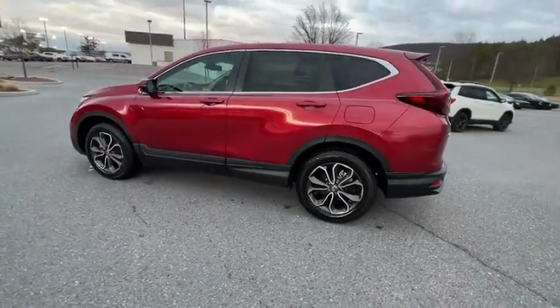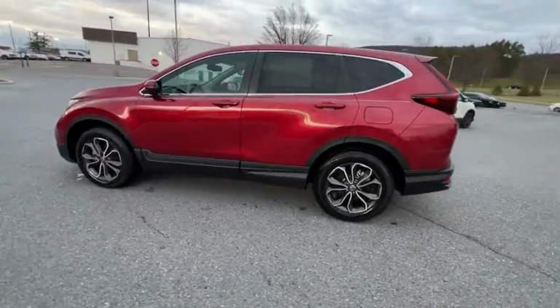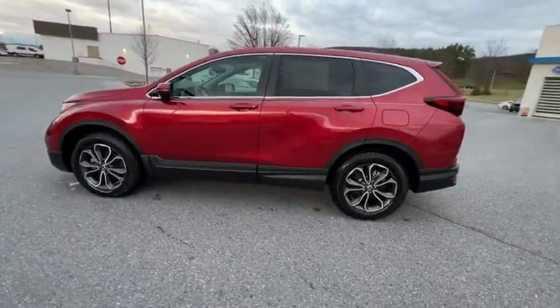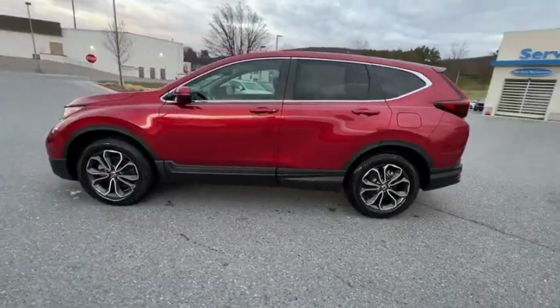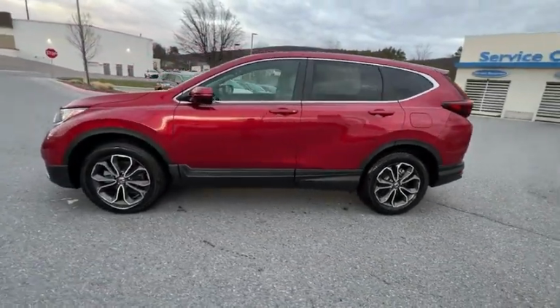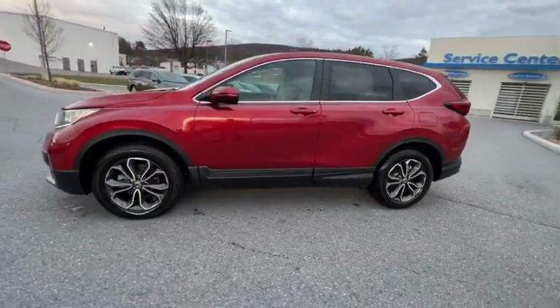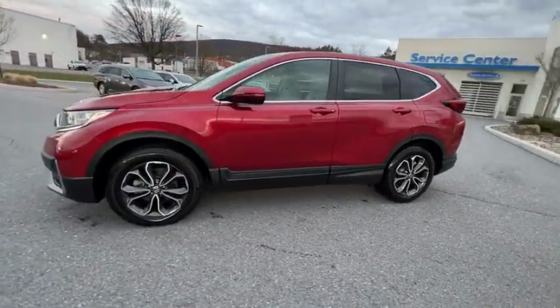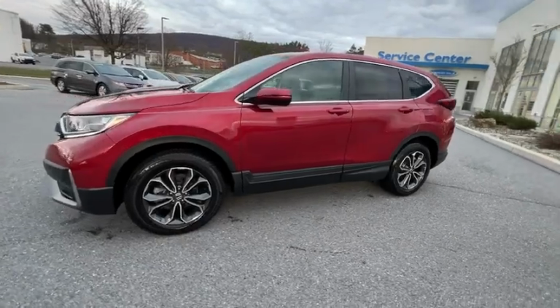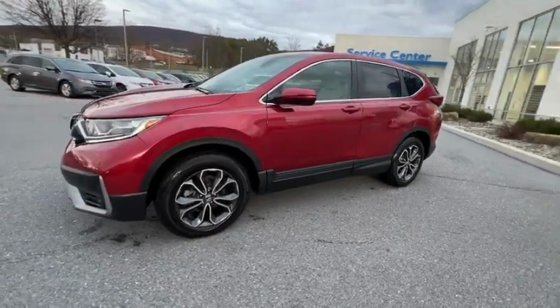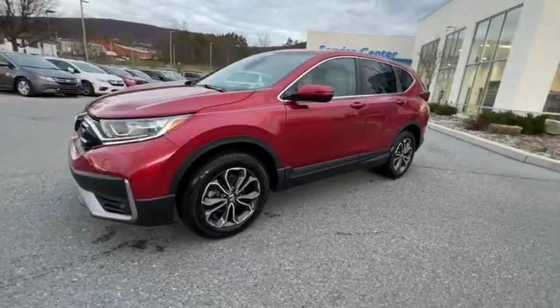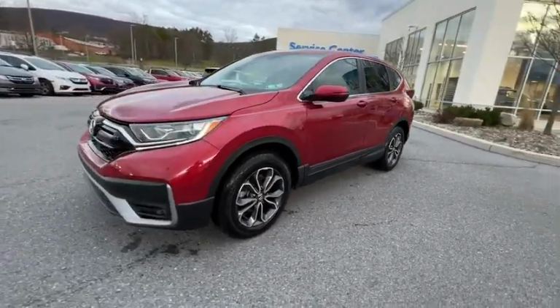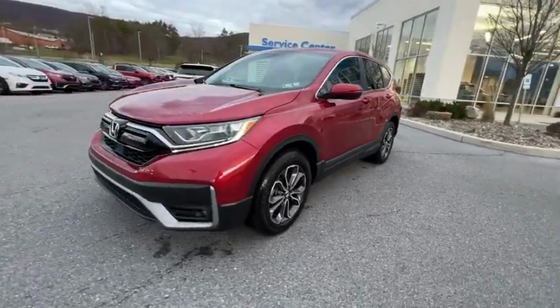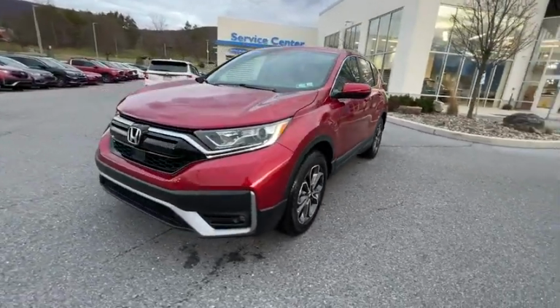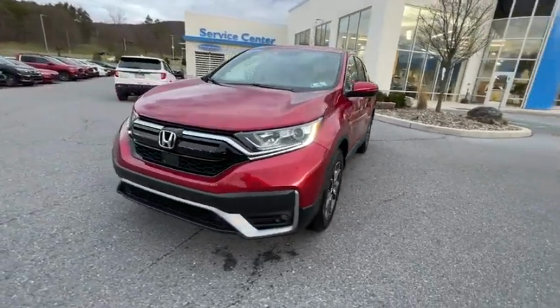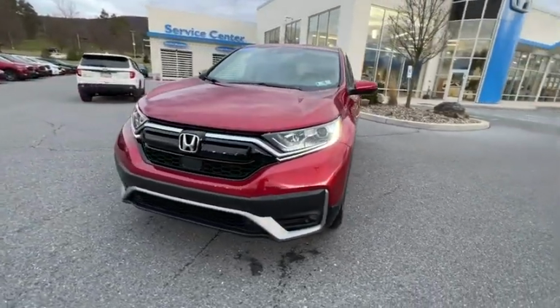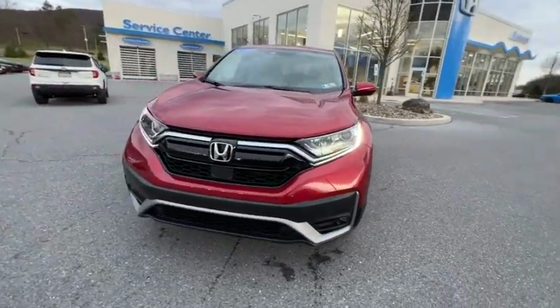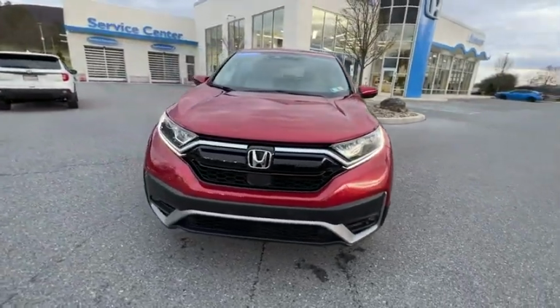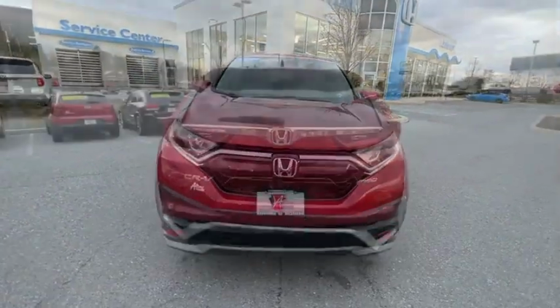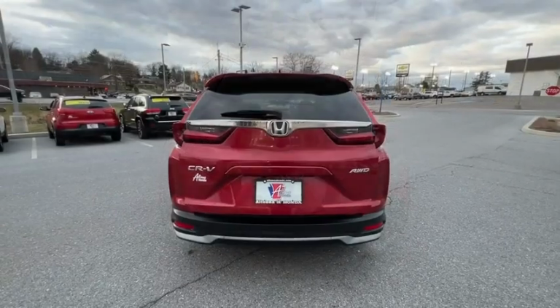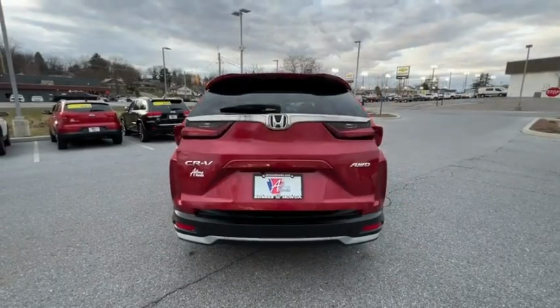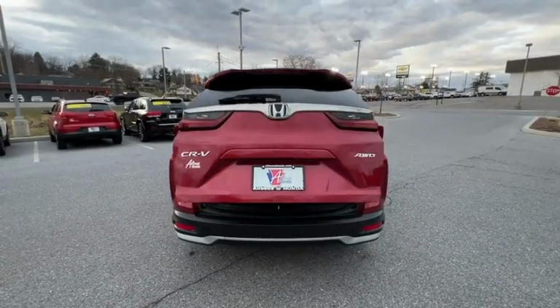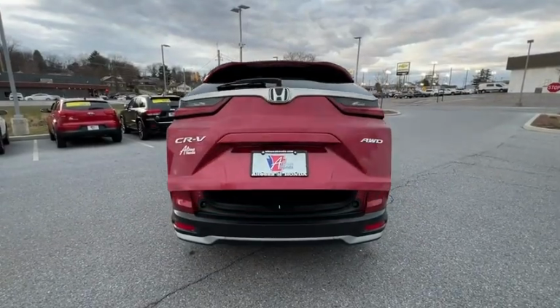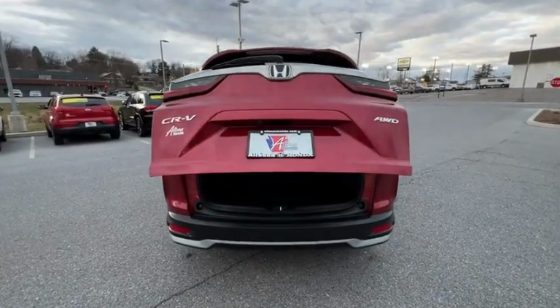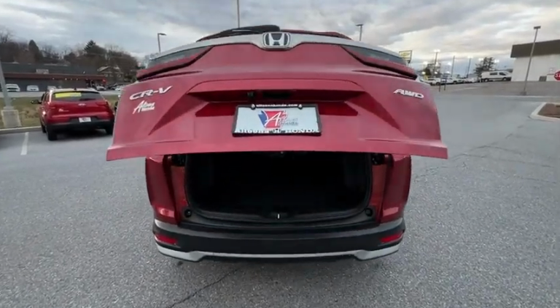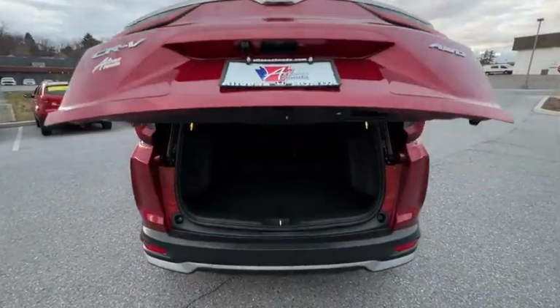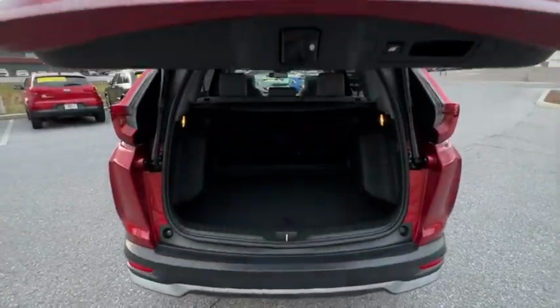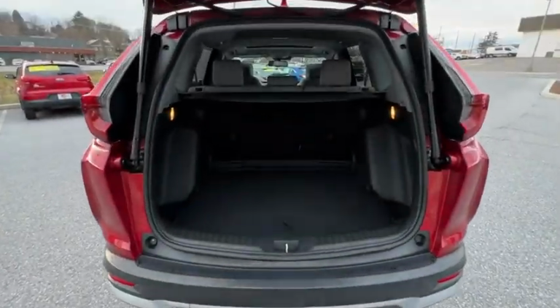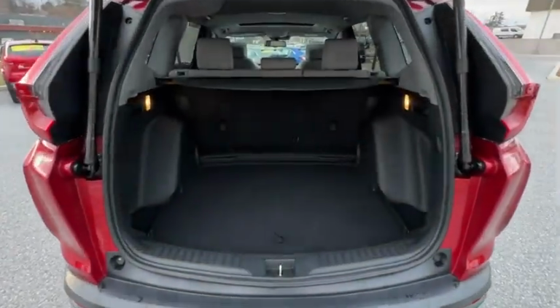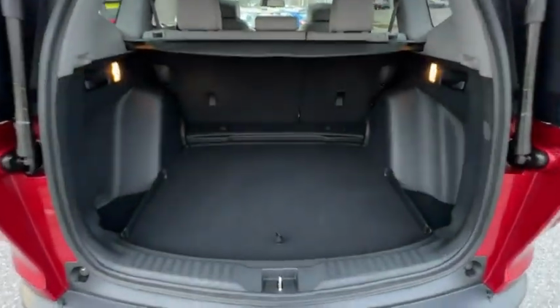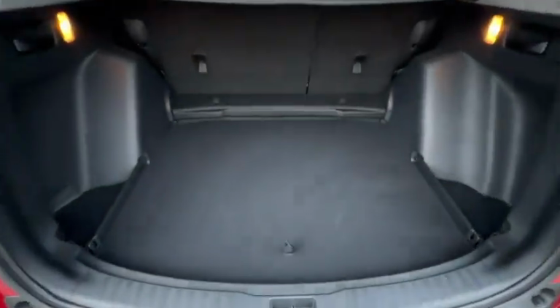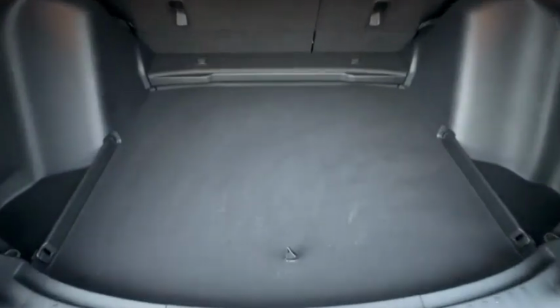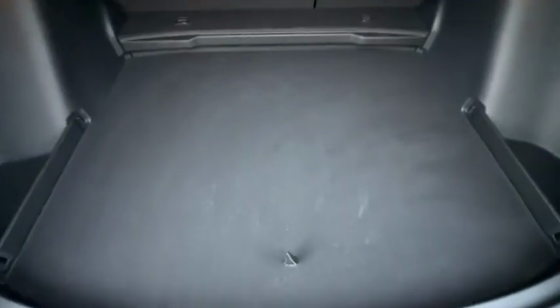Traction control, power passenger seat, power liftgate, dual airbags, power steering, alloy wheels, four-wheel disc brakes, eight speakers, rear window defroster, trip computer, fog lights, and power windows.